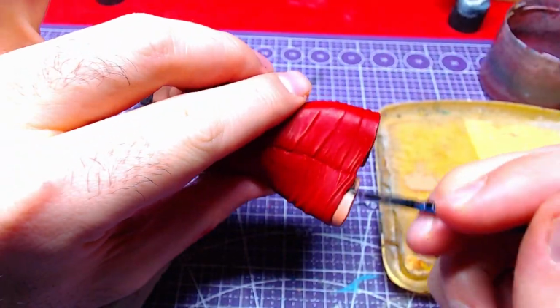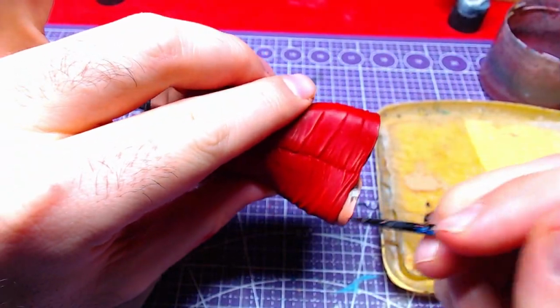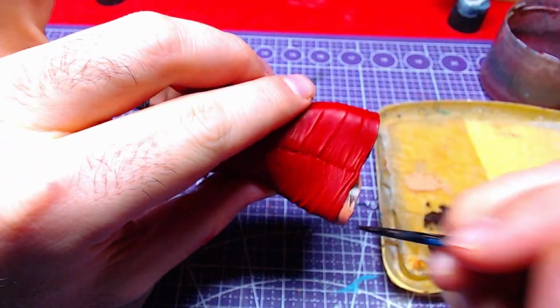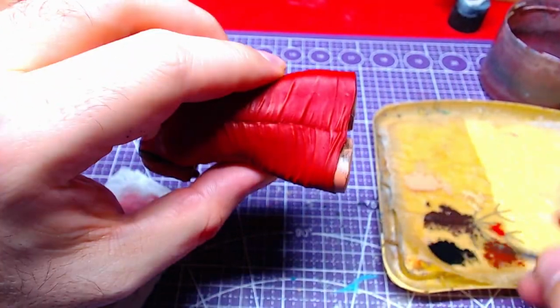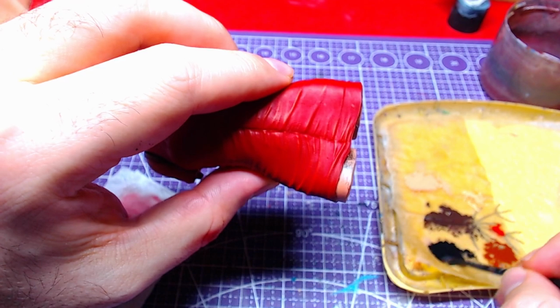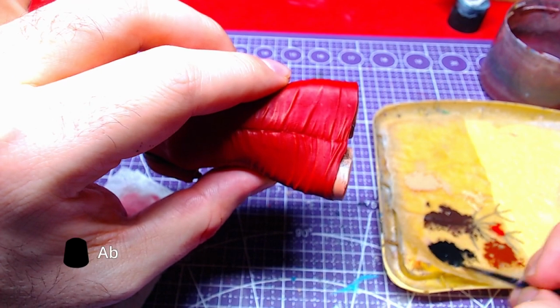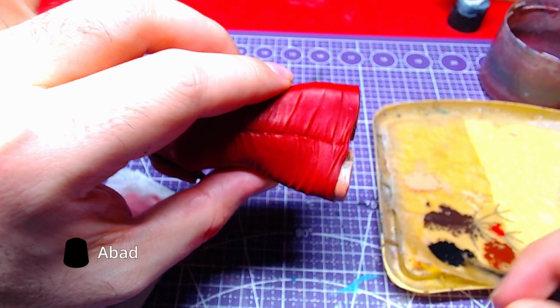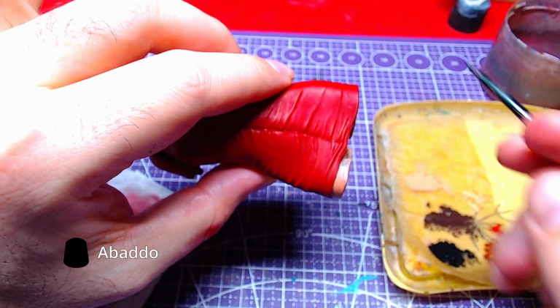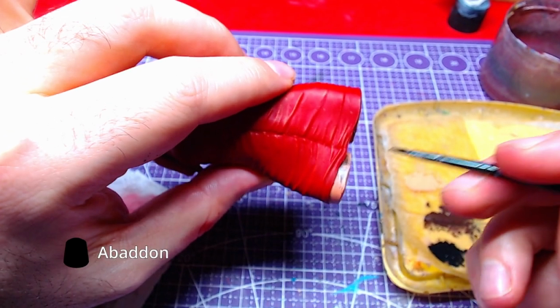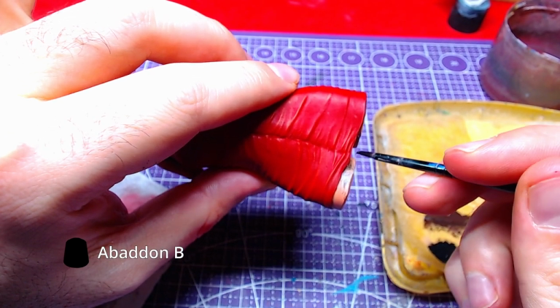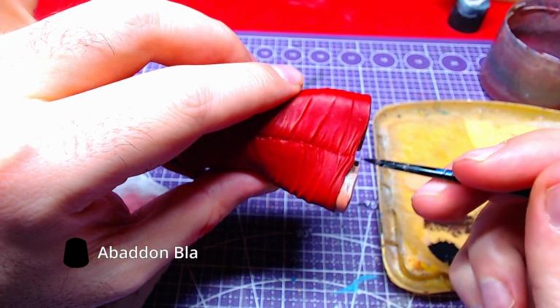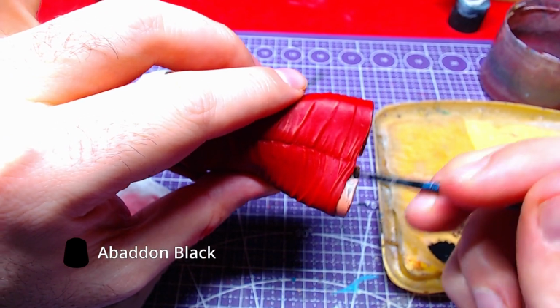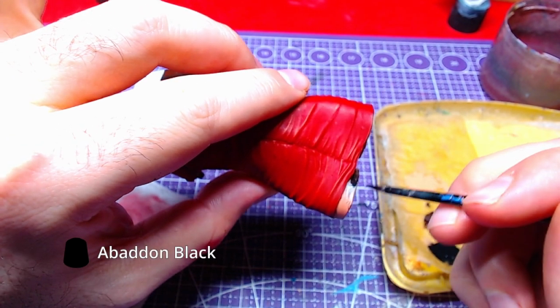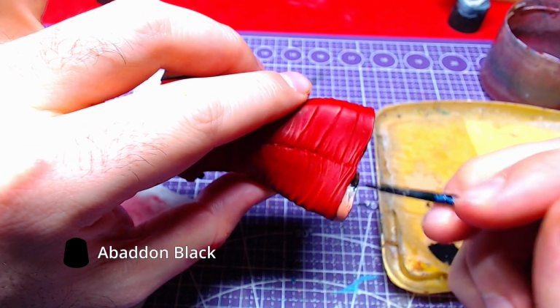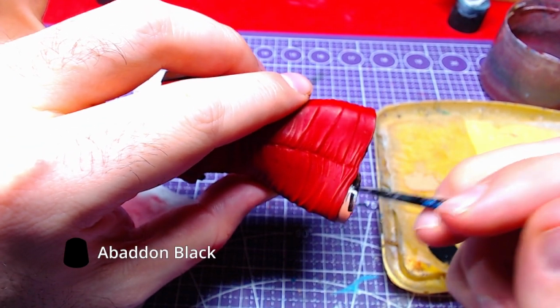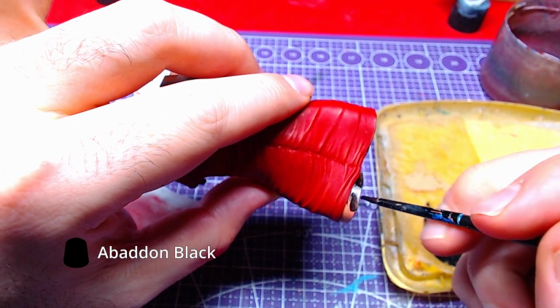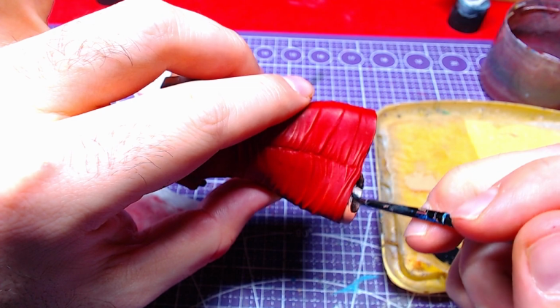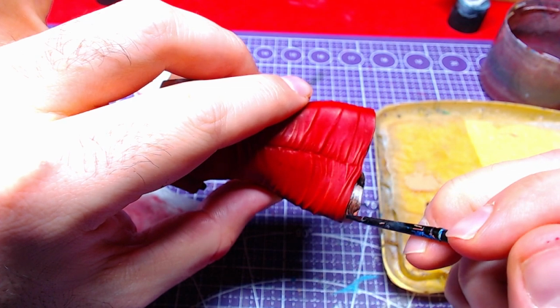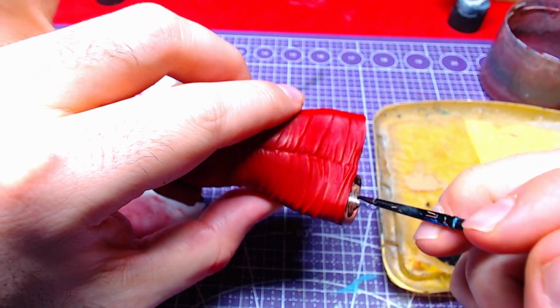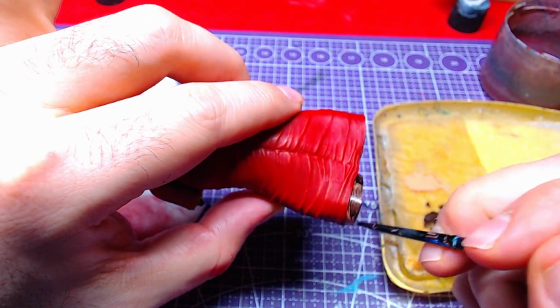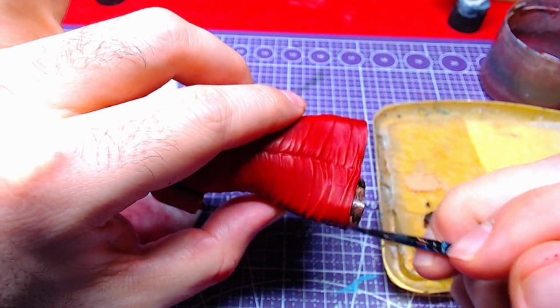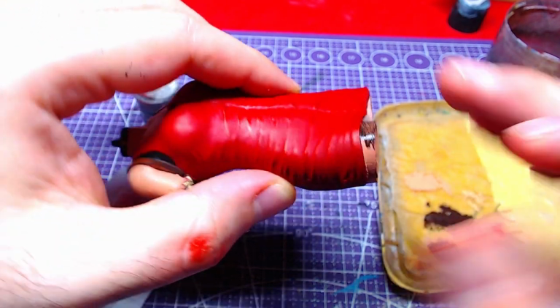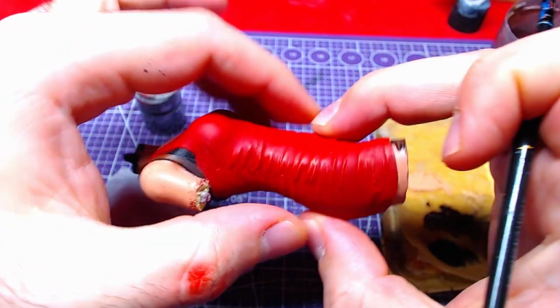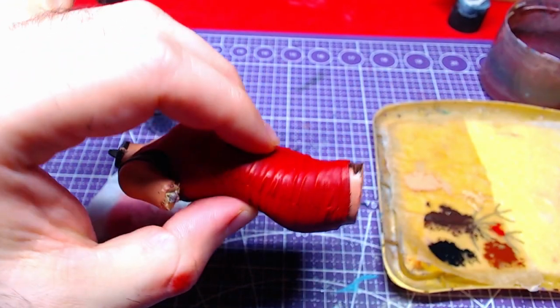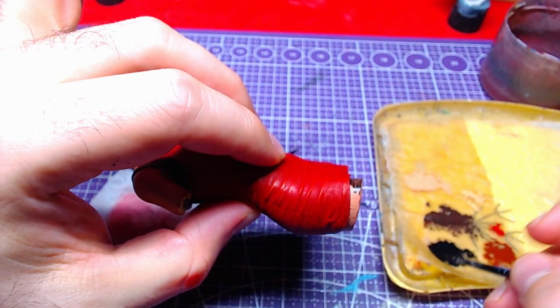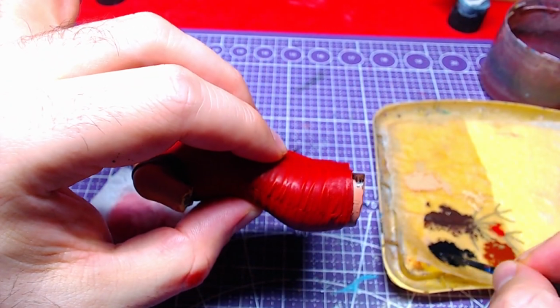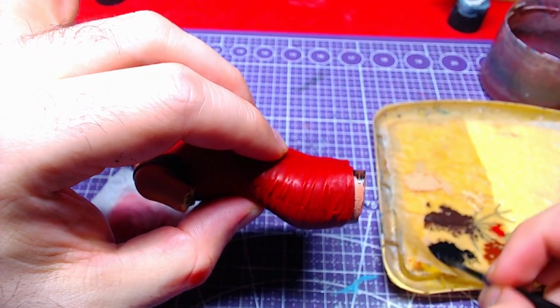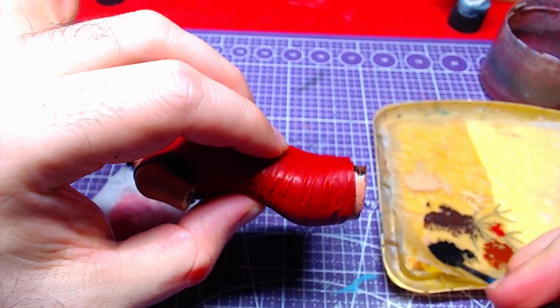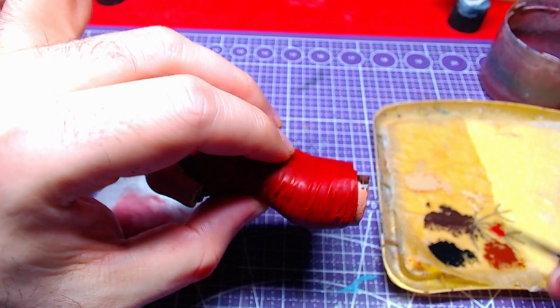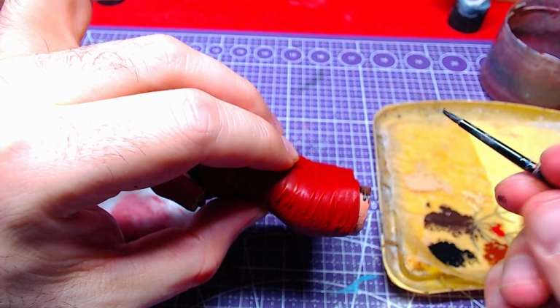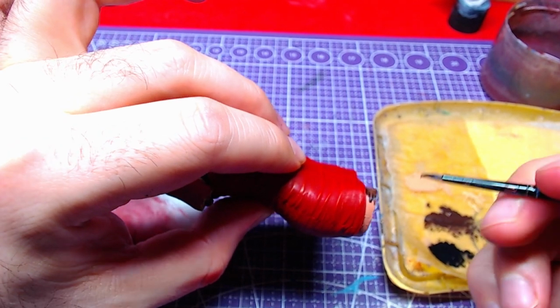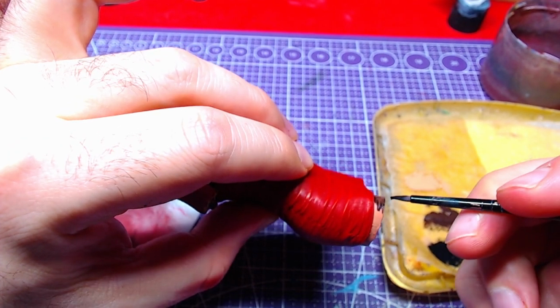Going back to Abaddon Black, we will paint the leg part so it matches the pantyhose of the legs. Do not worry too much if you do not make it 100% the same as the pantyhose. This part is supposed to be a bit darker.